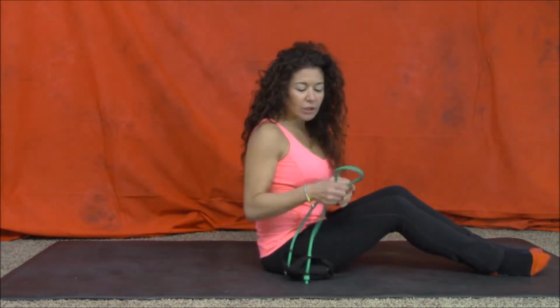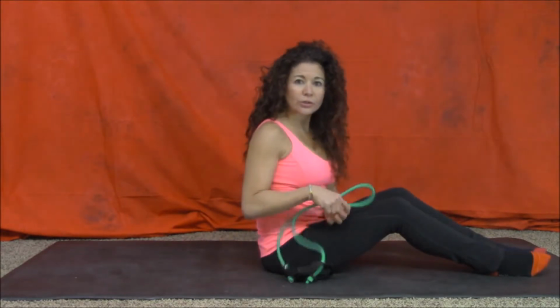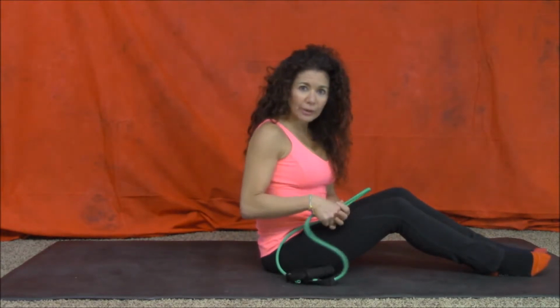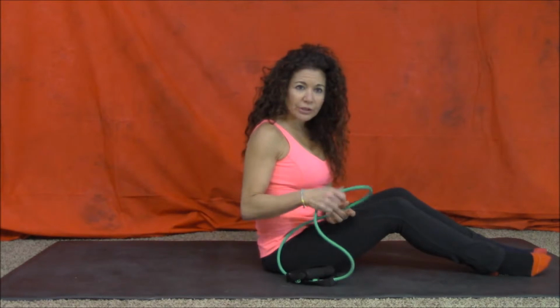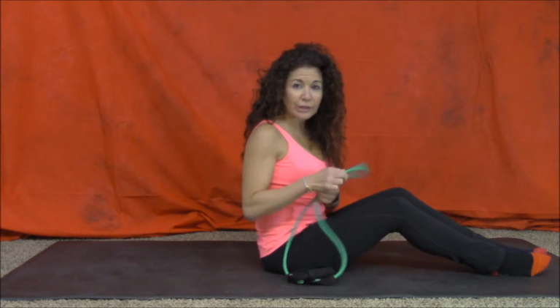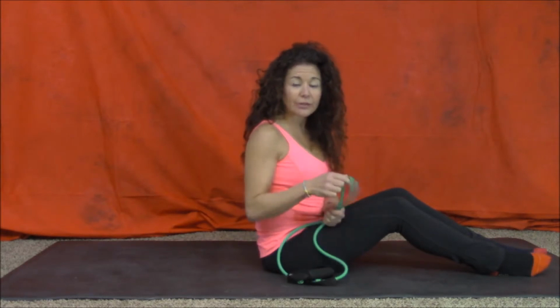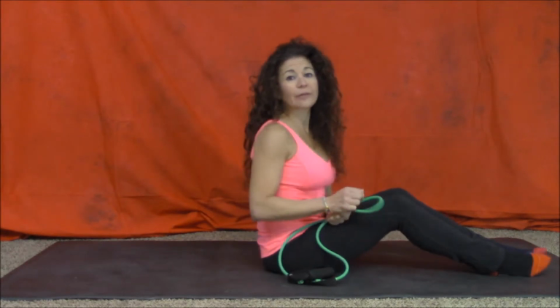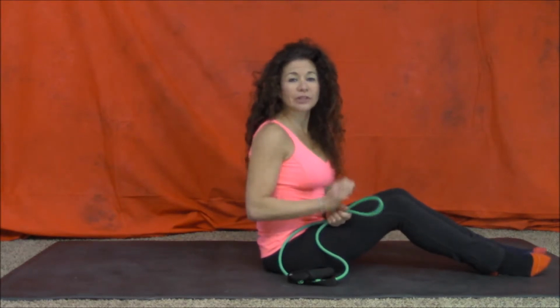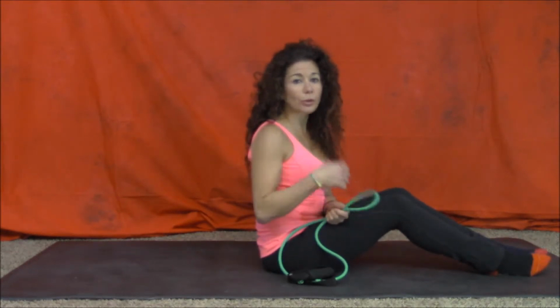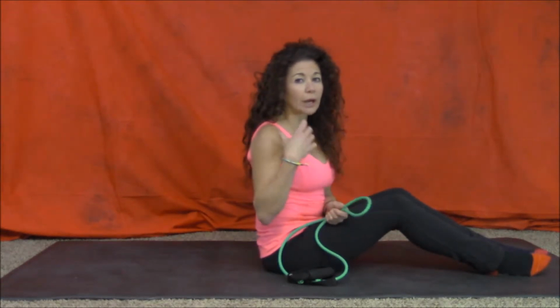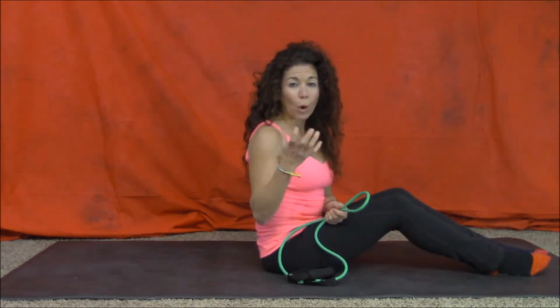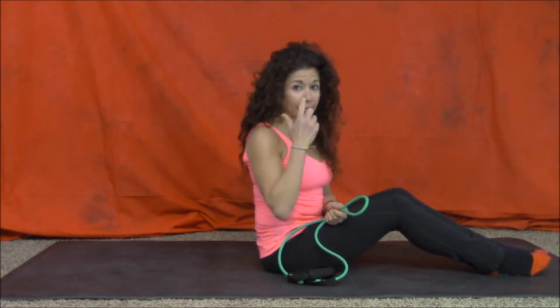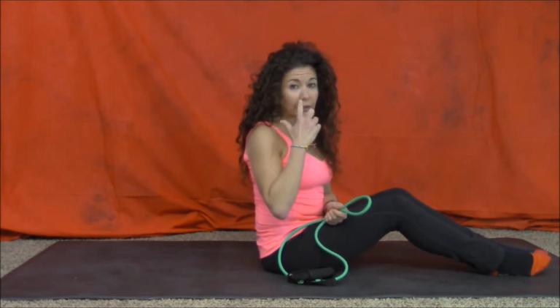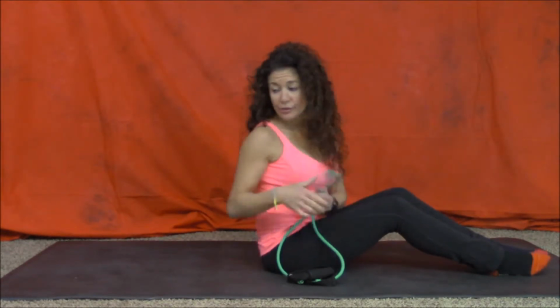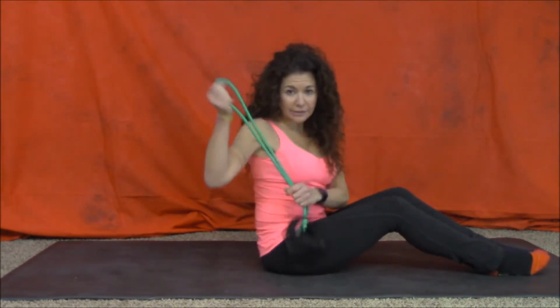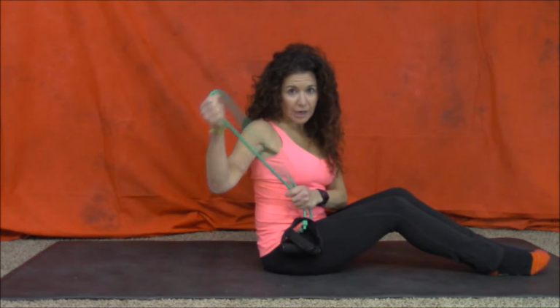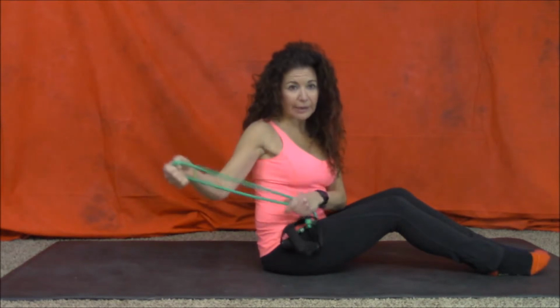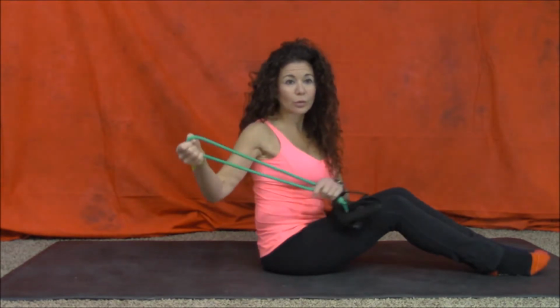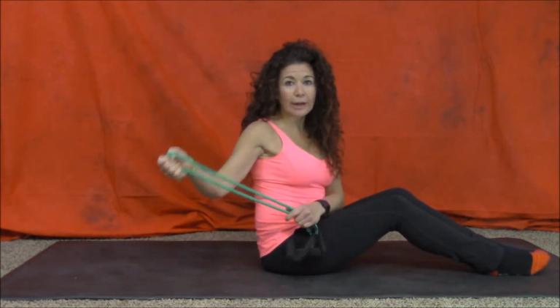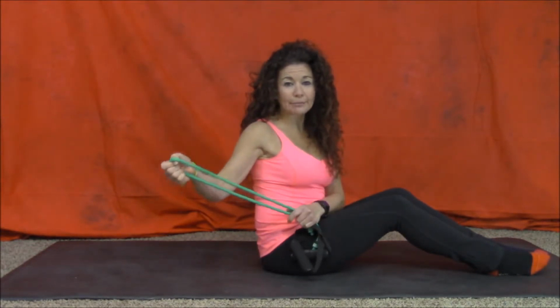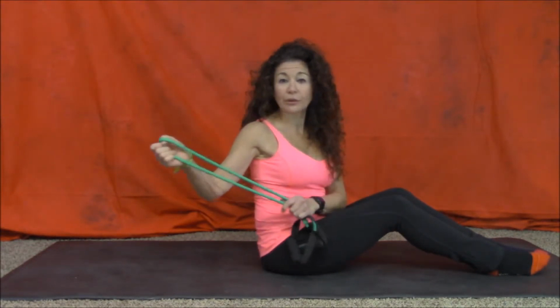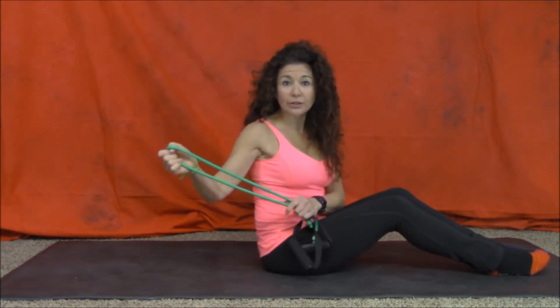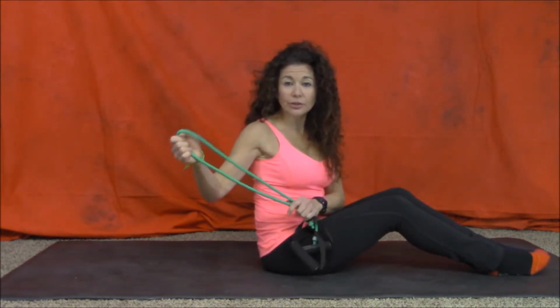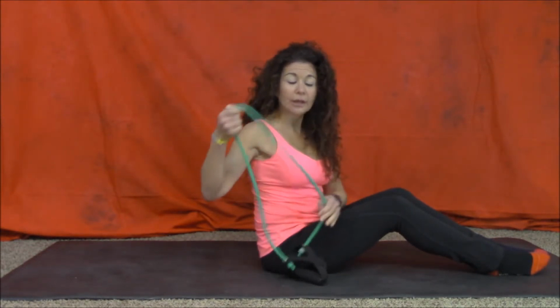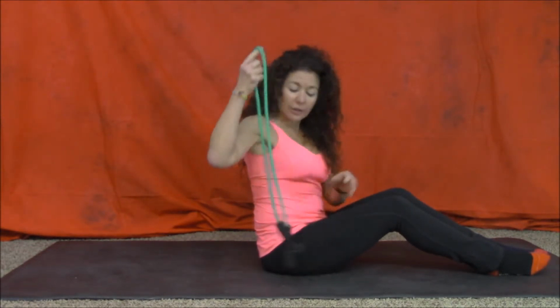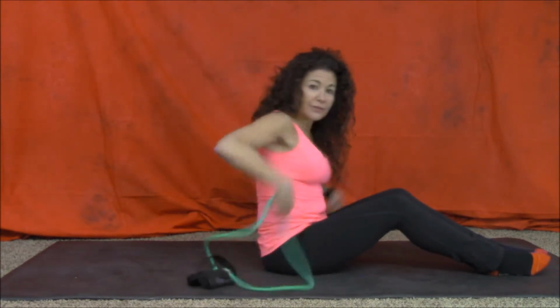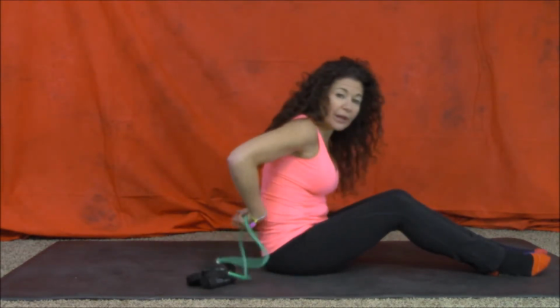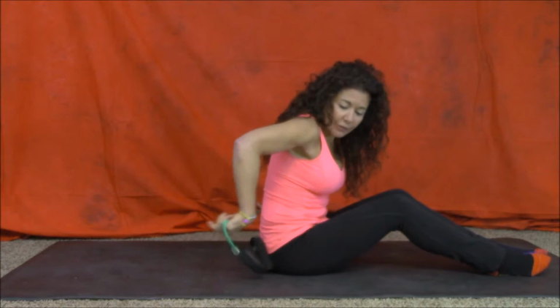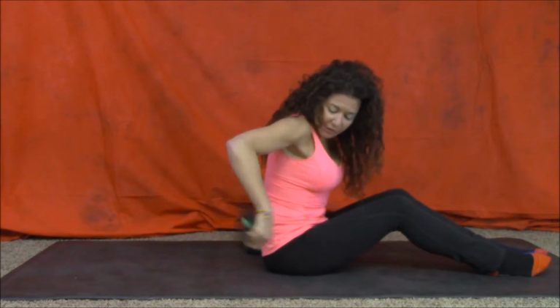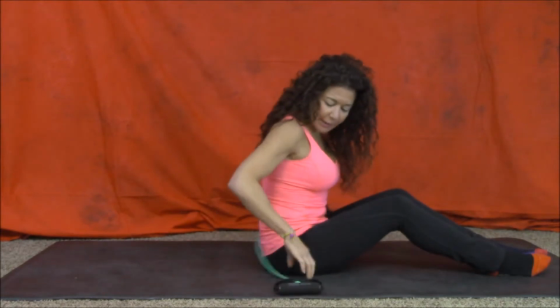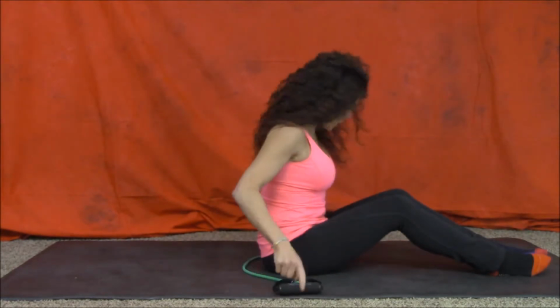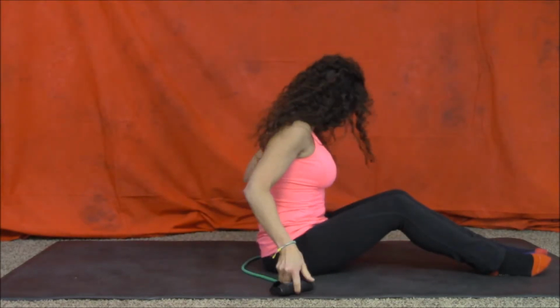So there's two different ways you can do it. You can either, if you have a nice secure wall beam, you can use that to tie it around, or if you're outside you can use a tree. Otherwise, if you don't have any of those, just take the band behind your back.